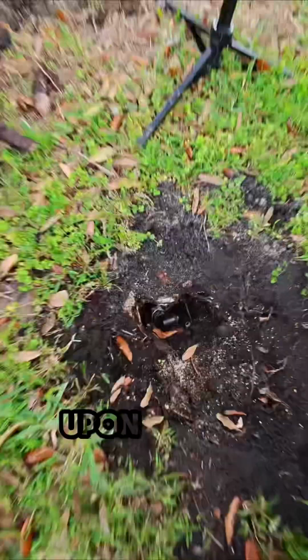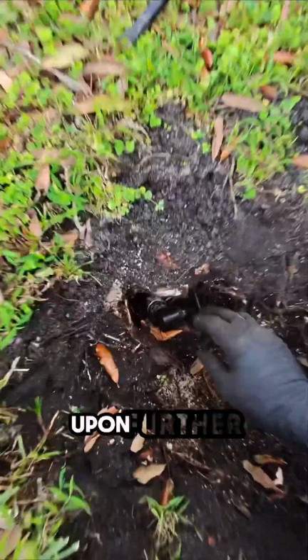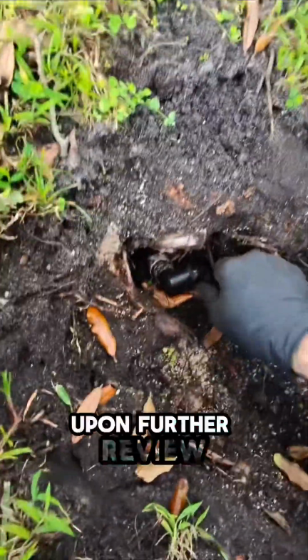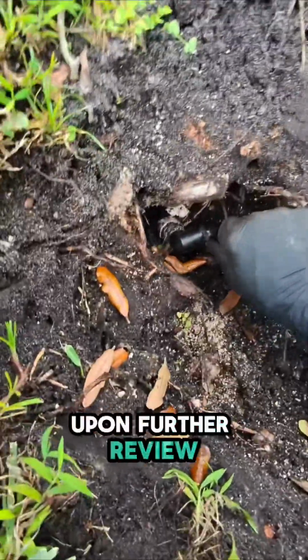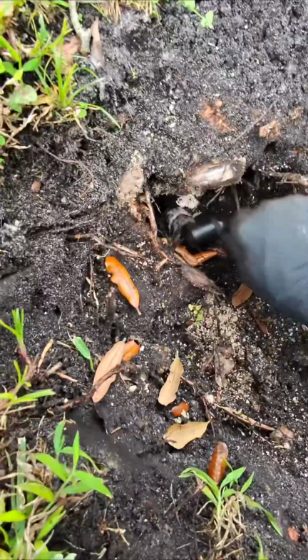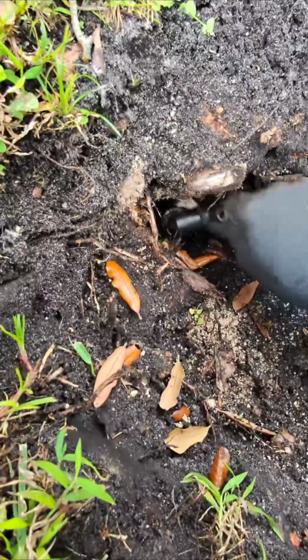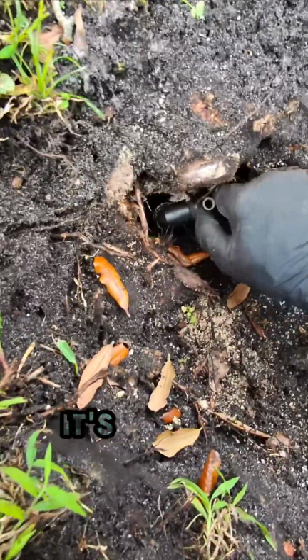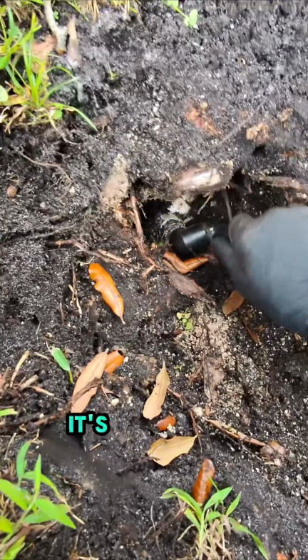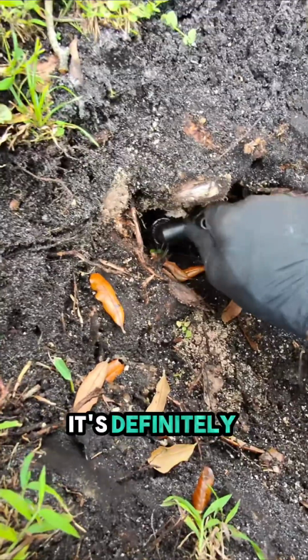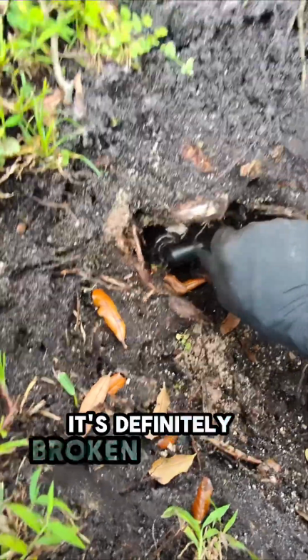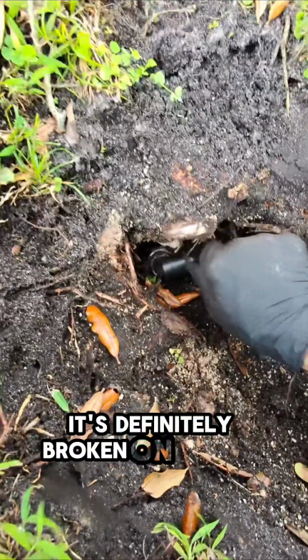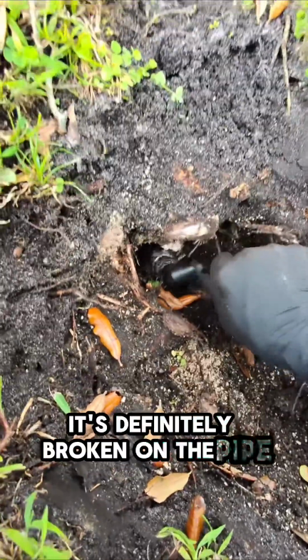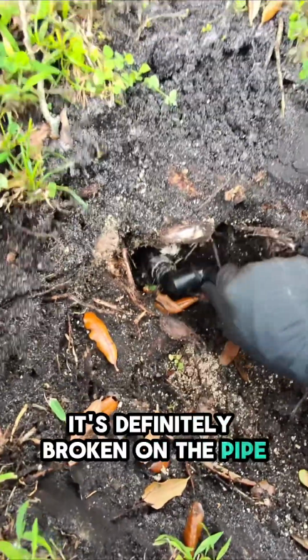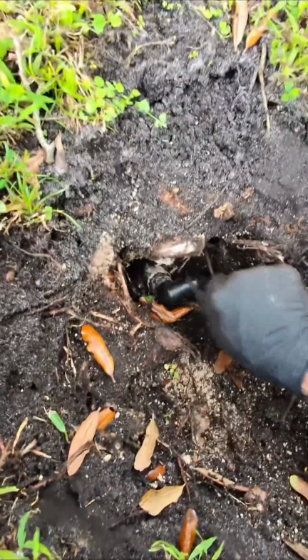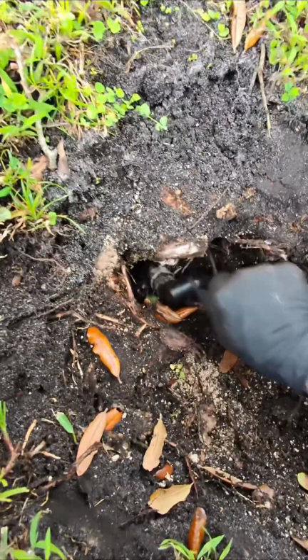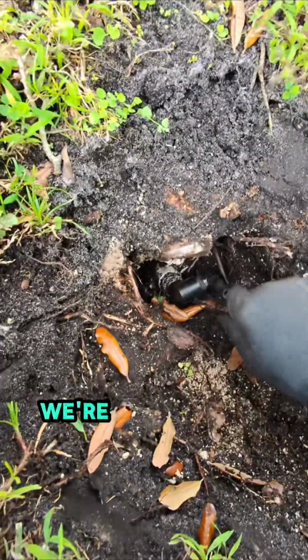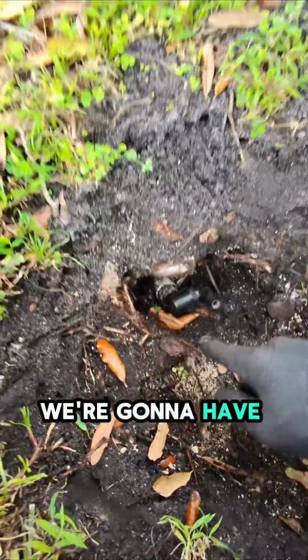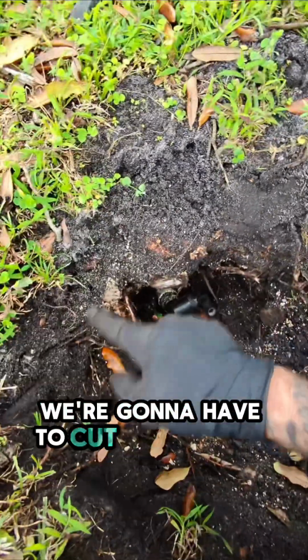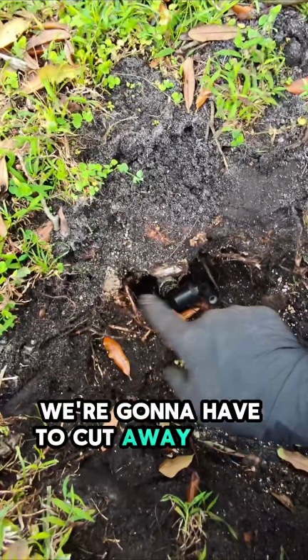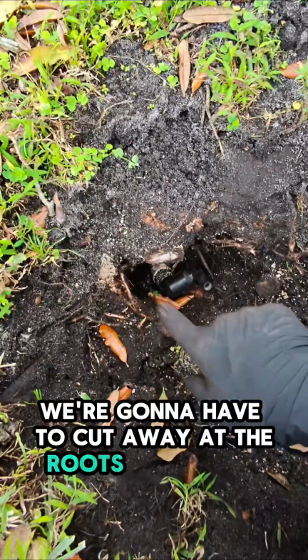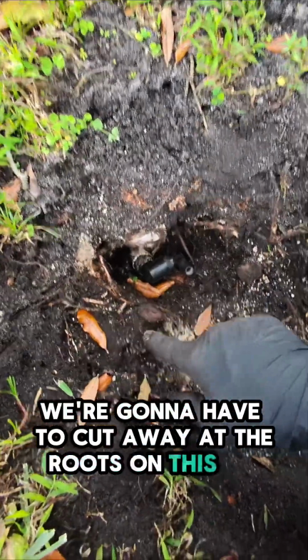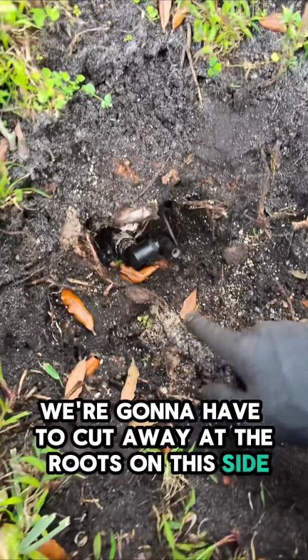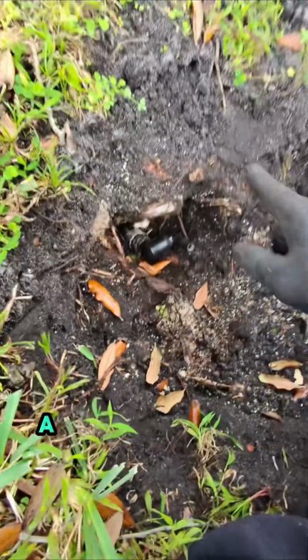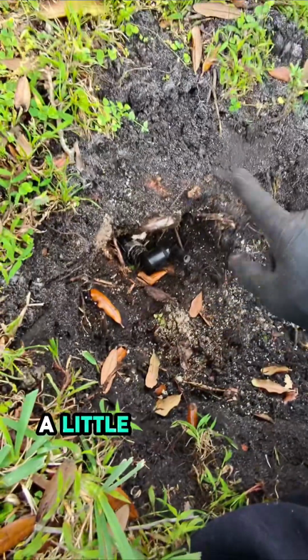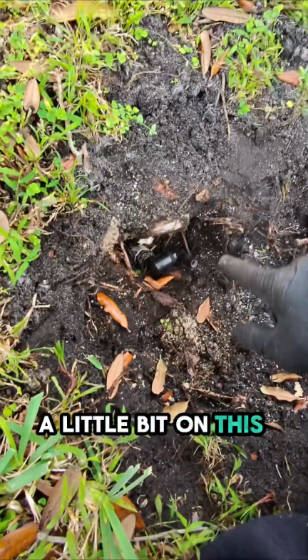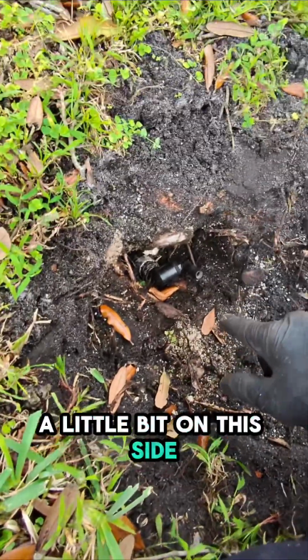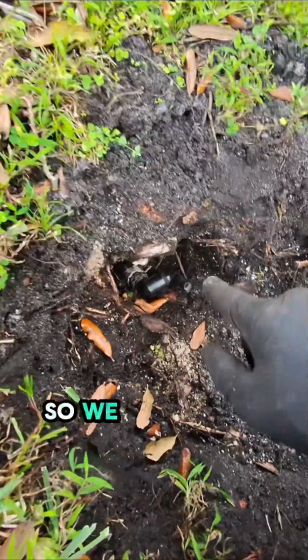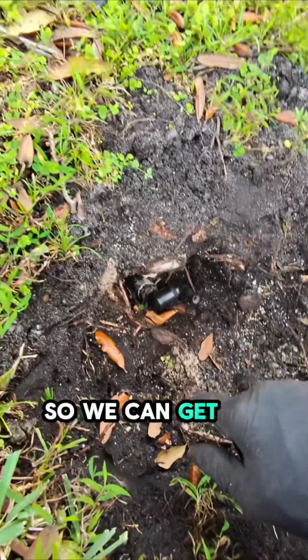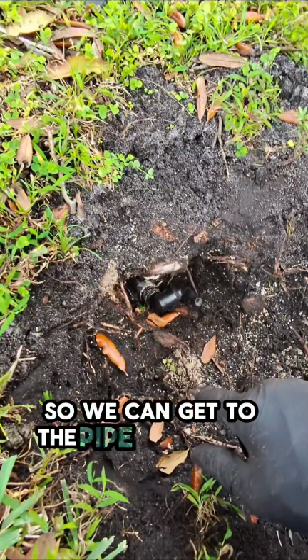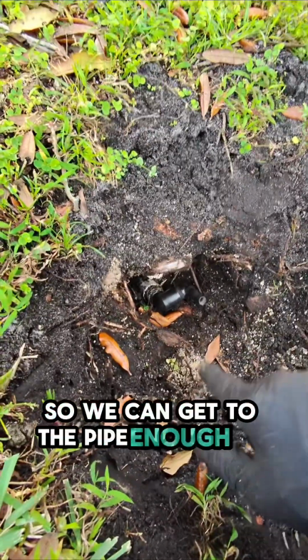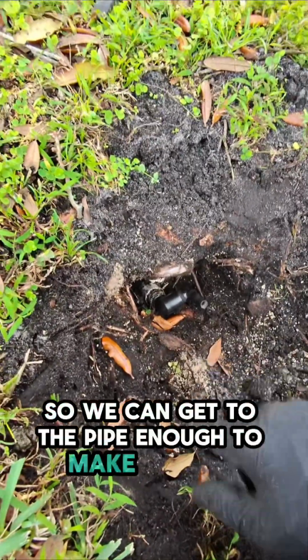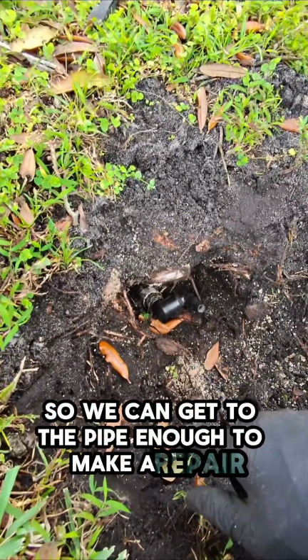Upon further review, it's definitely broken on the pipe. We're going to have to cut away at the roots on this side and a little bit on this side so we can get to the pipe enough to make a repair.